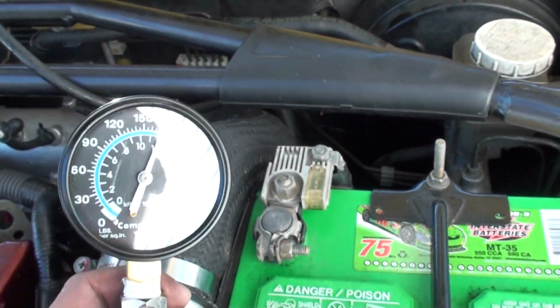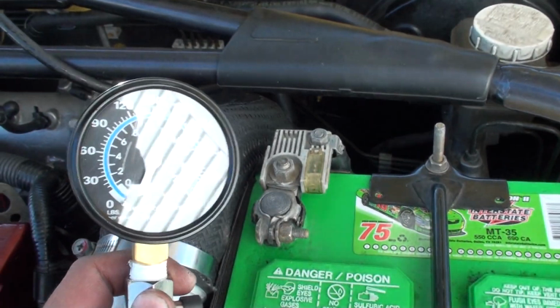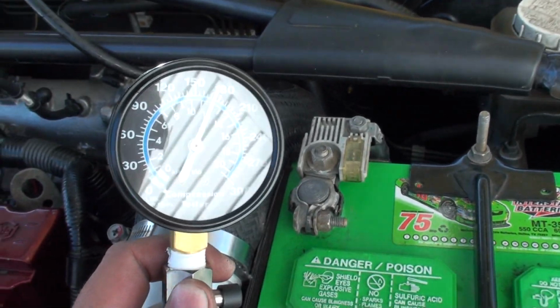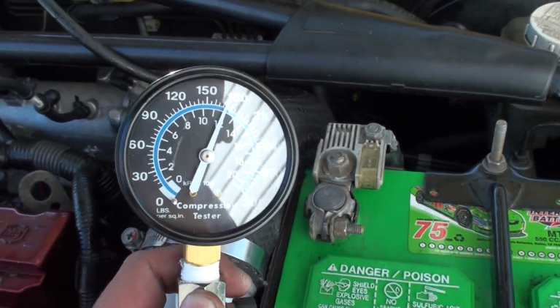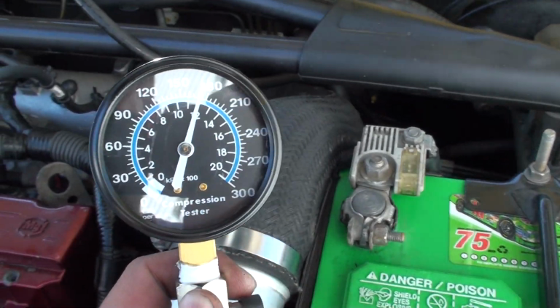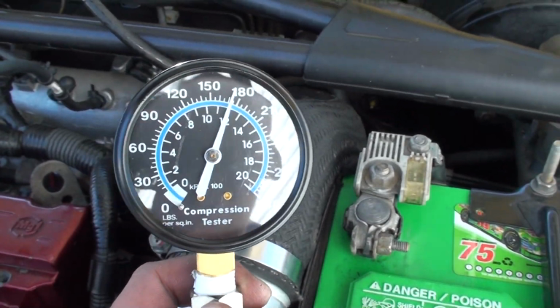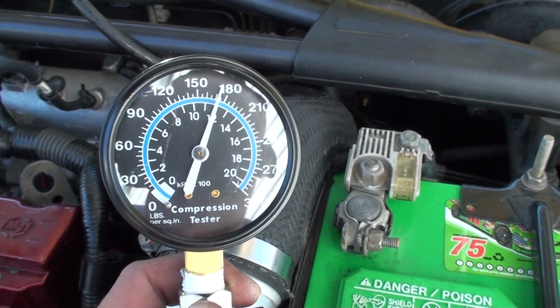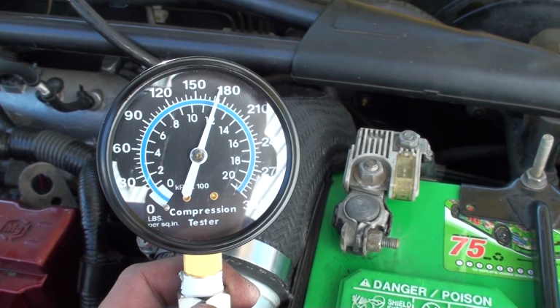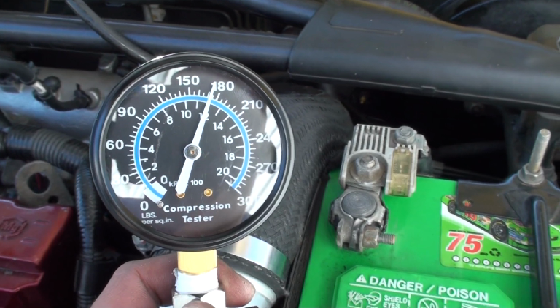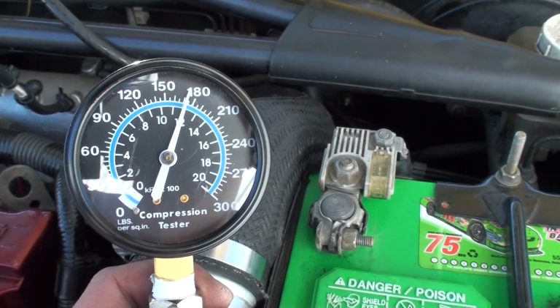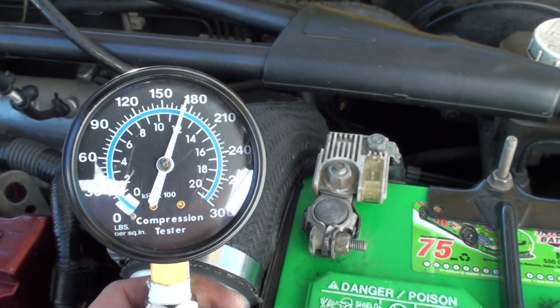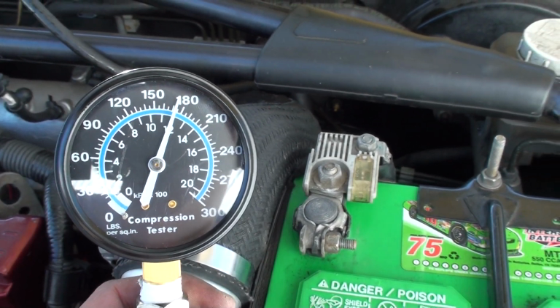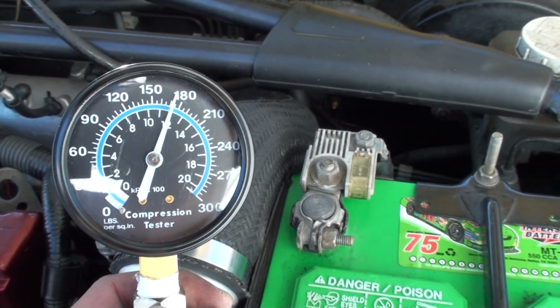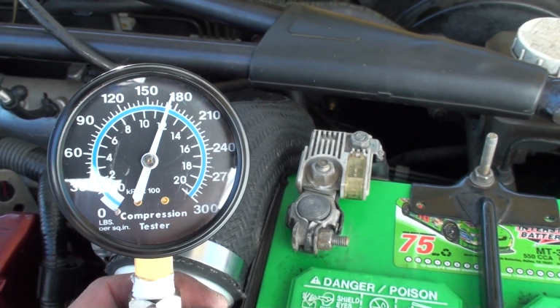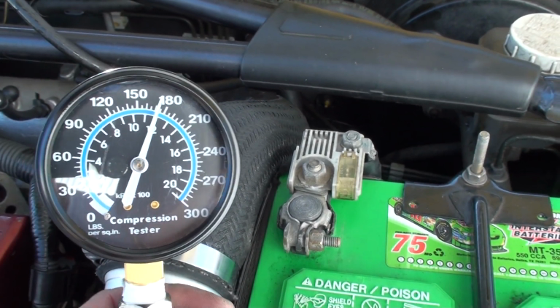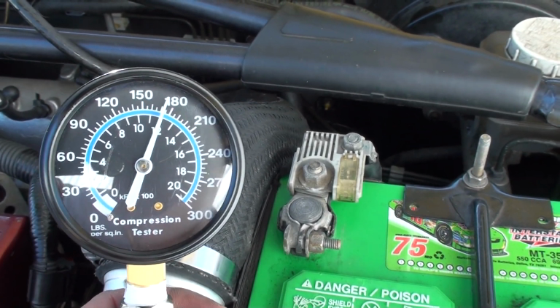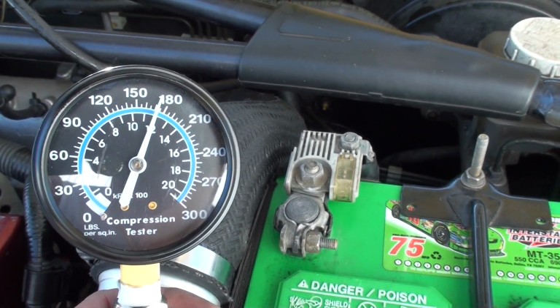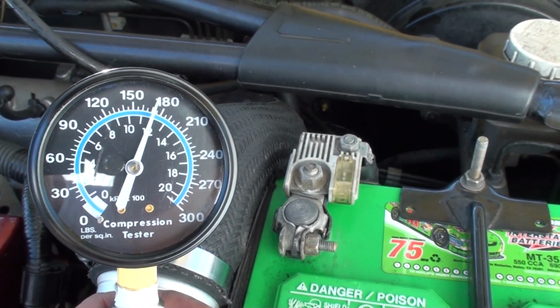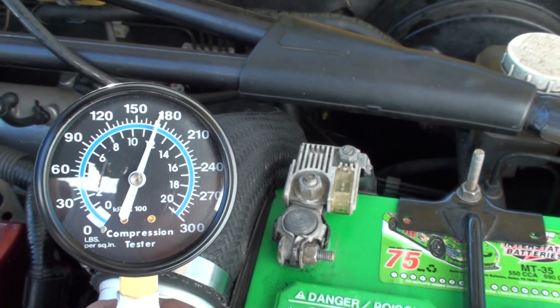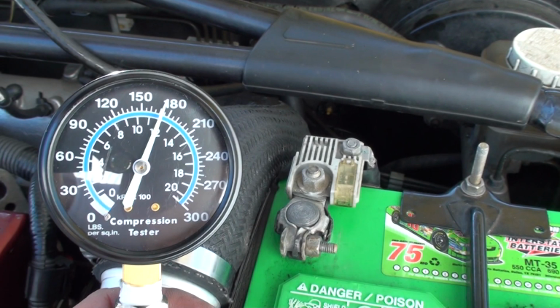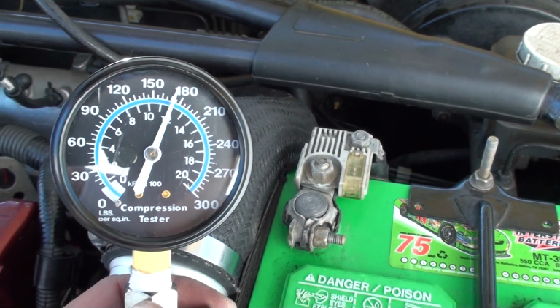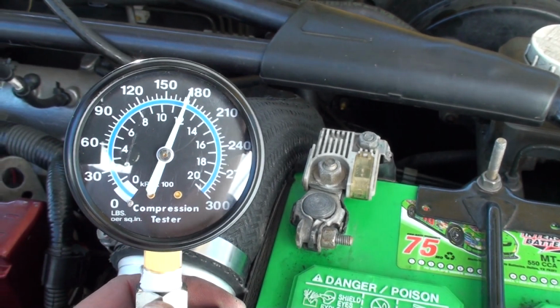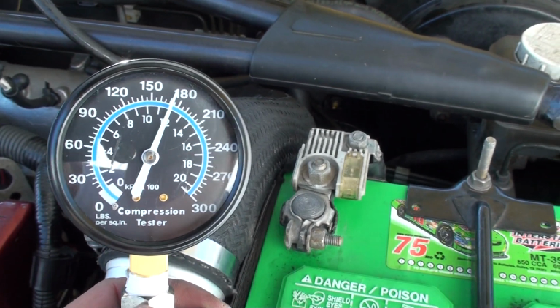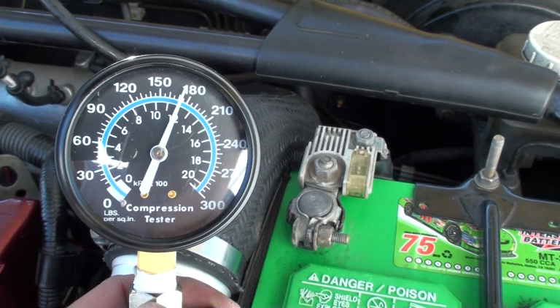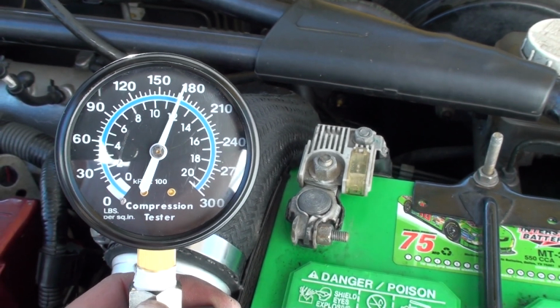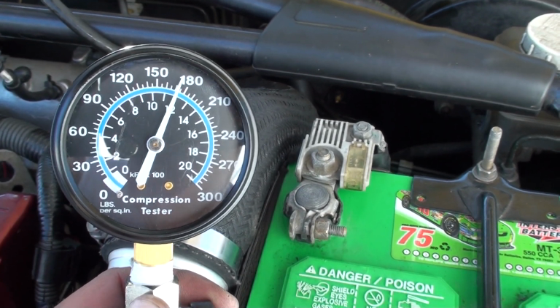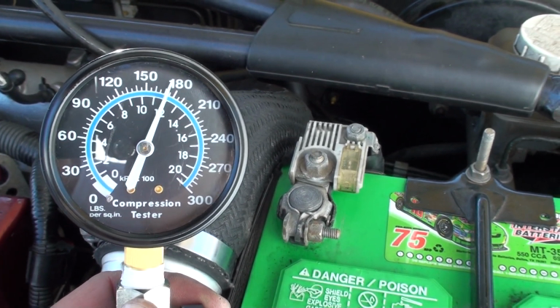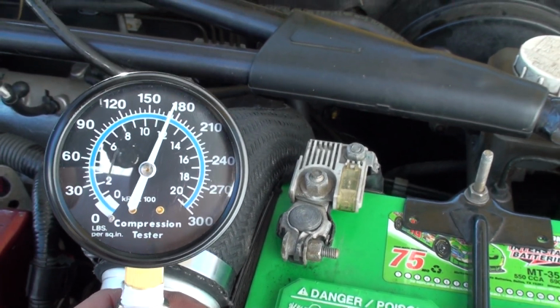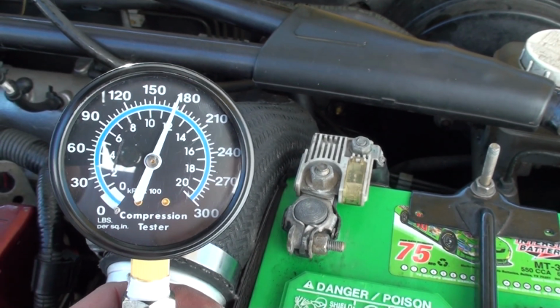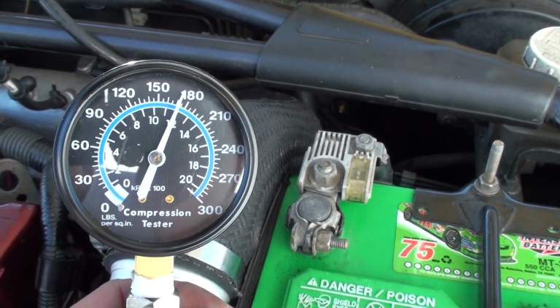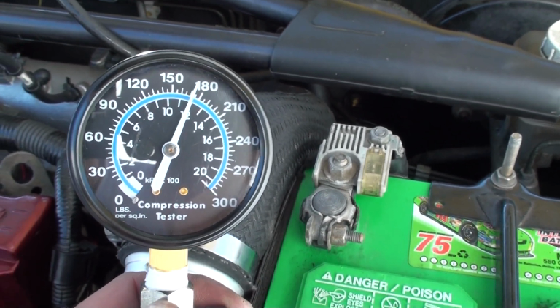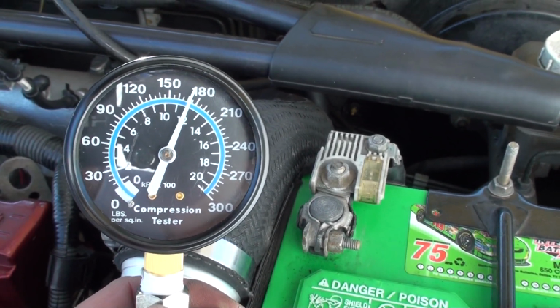Our last cylinder is again a little bit over 170, so they're really close. These are actually better than my built motor compression numbers, which is pretty impressive. I'll put this up on YouTube for you, Matt.